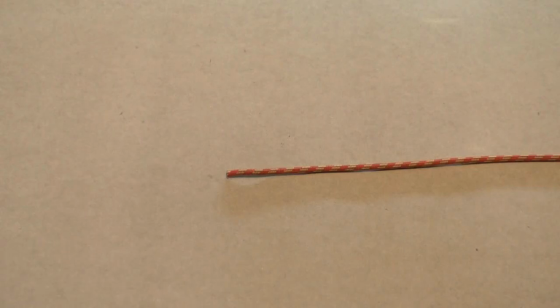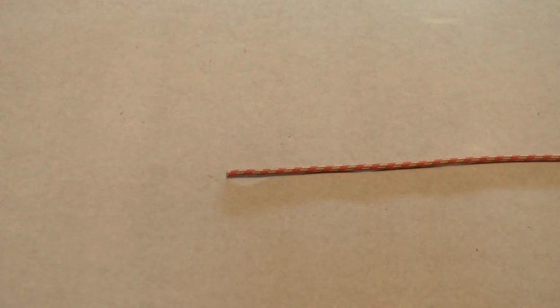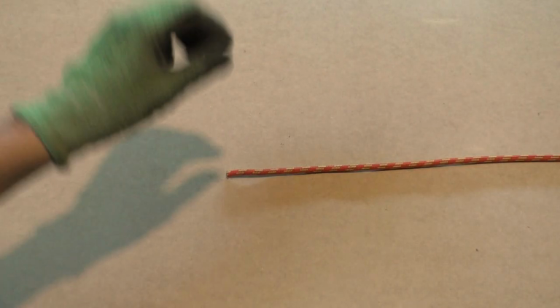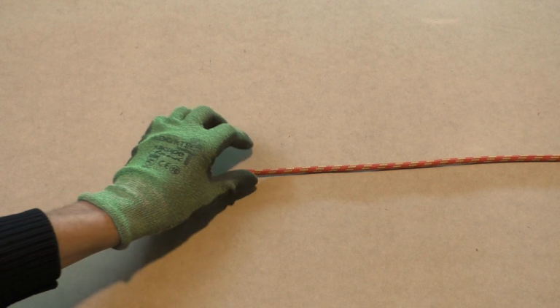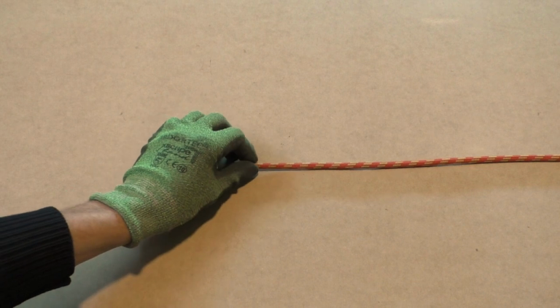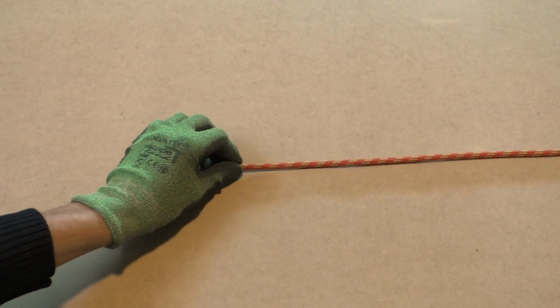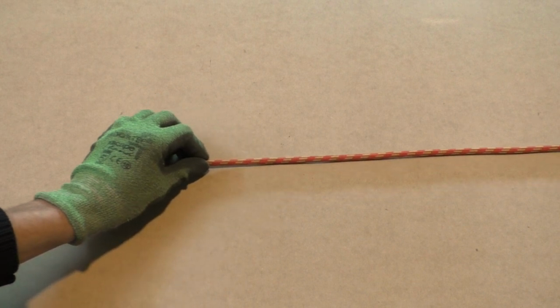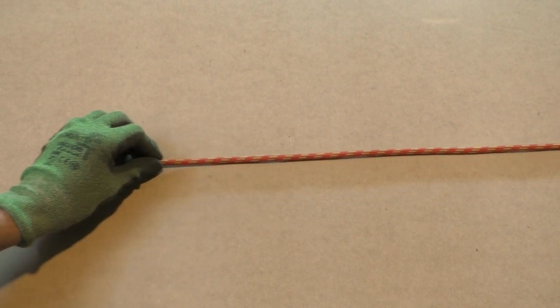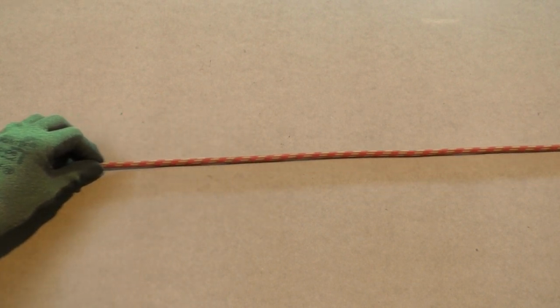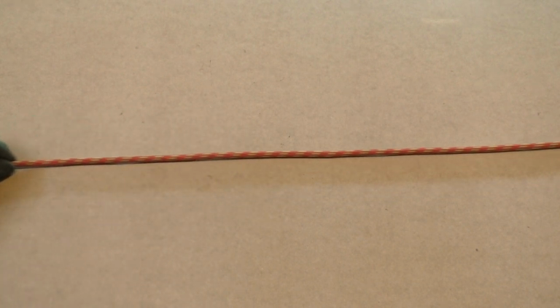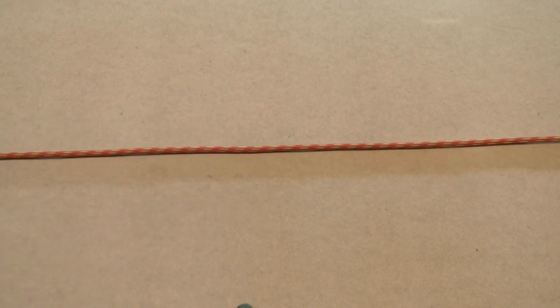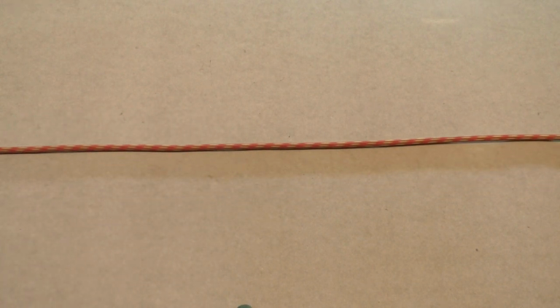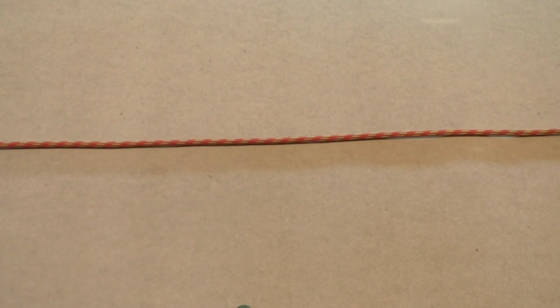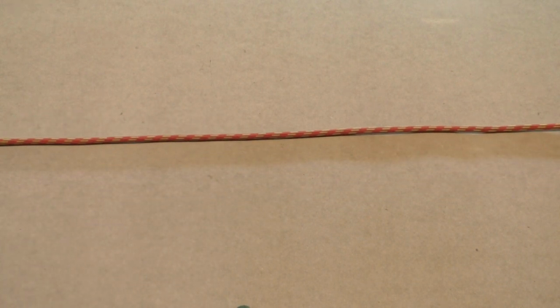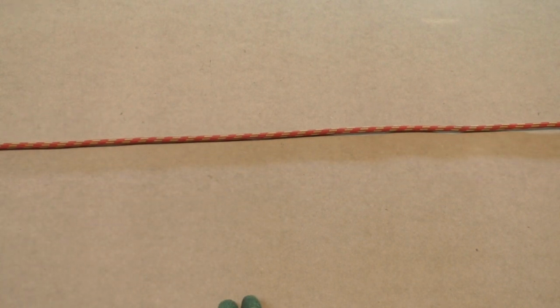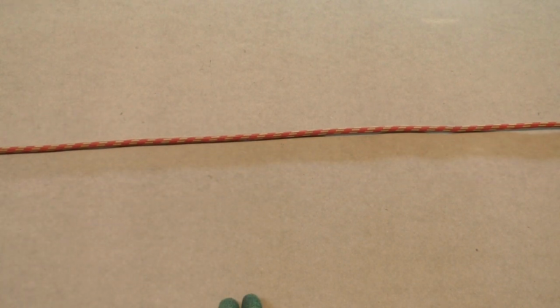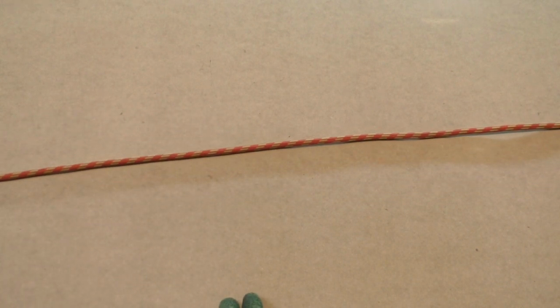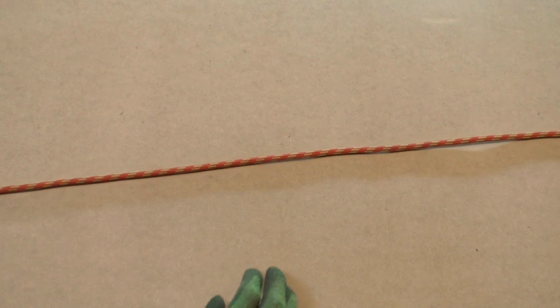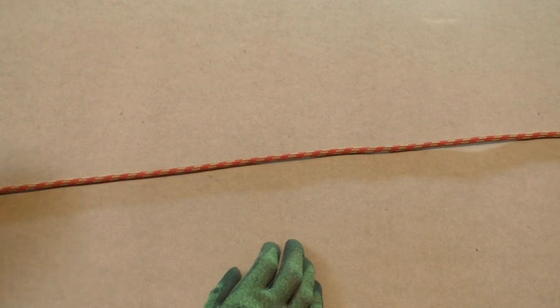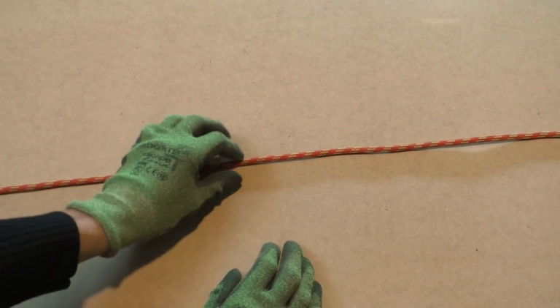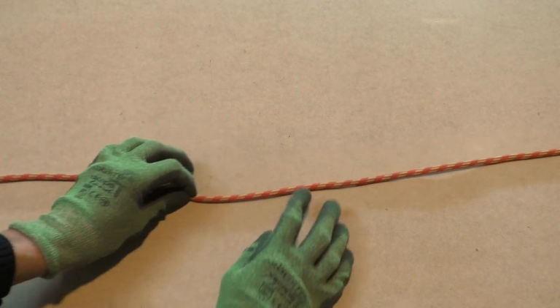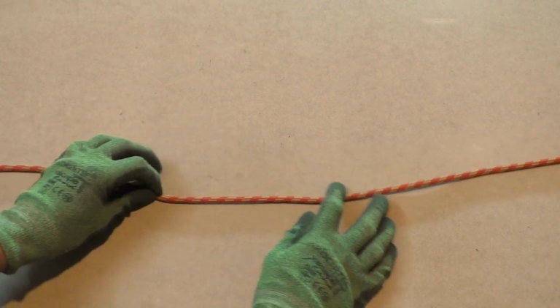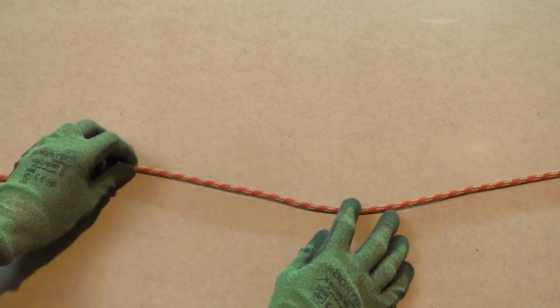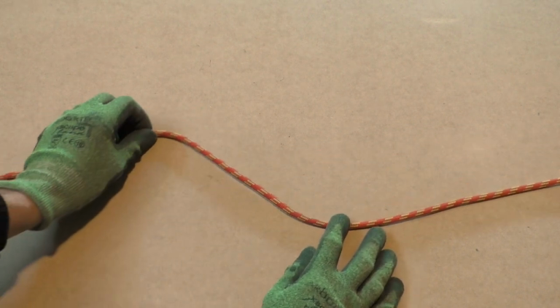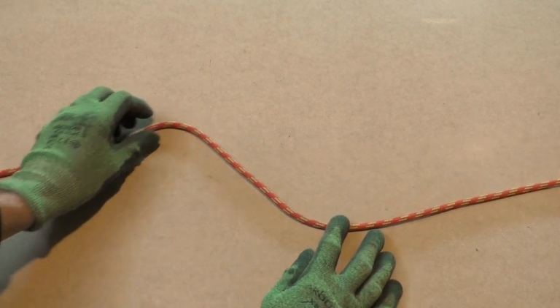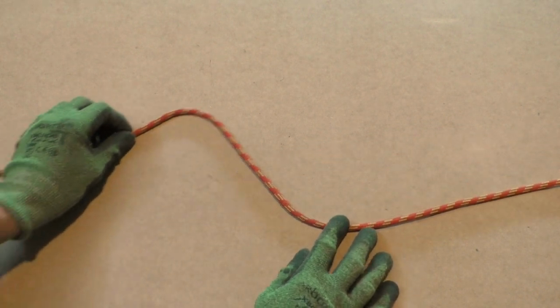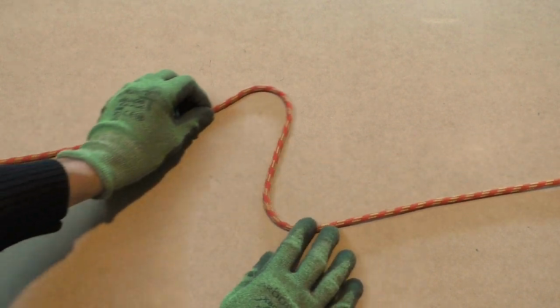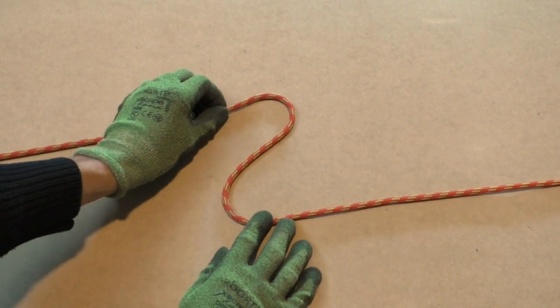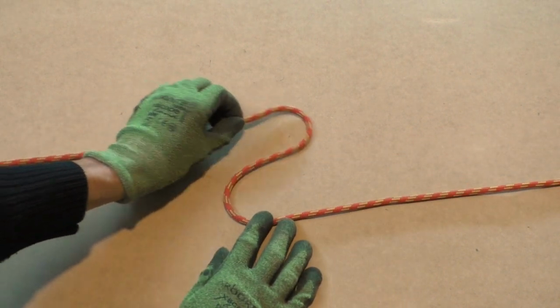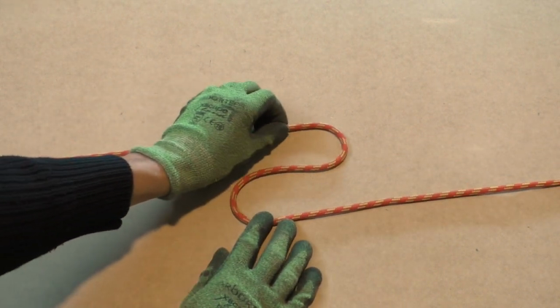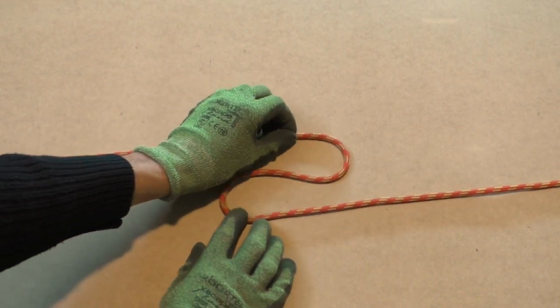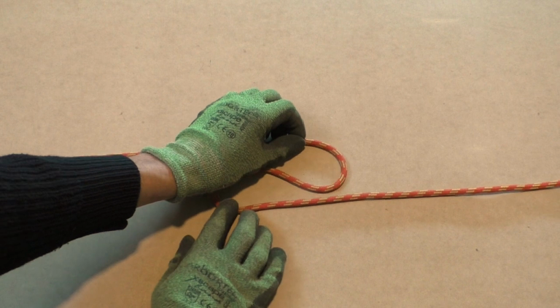You need quite a bit of line to tie the hangman's knot. If you need a heavier weight then you will need more wraps and therefore more line. So don't start tying the knot at the very end of the rope.